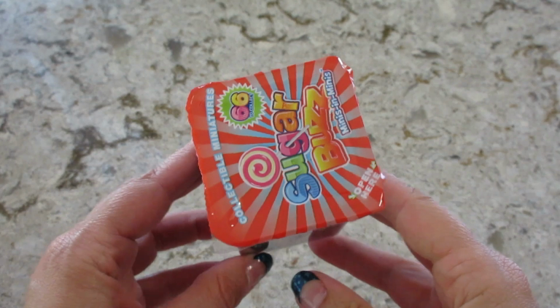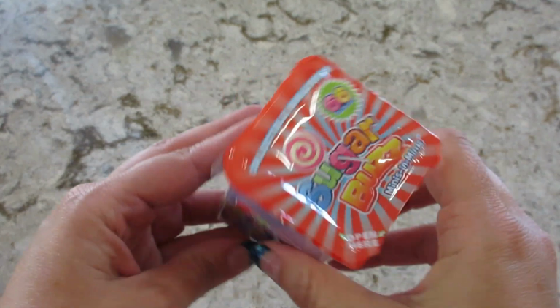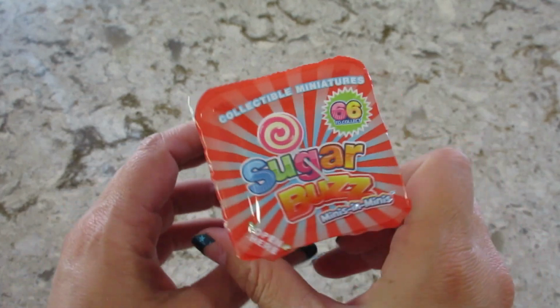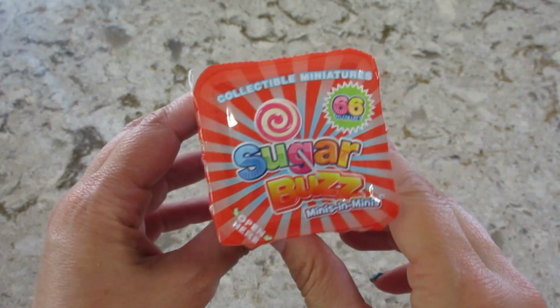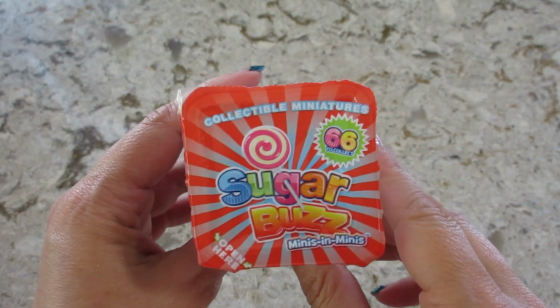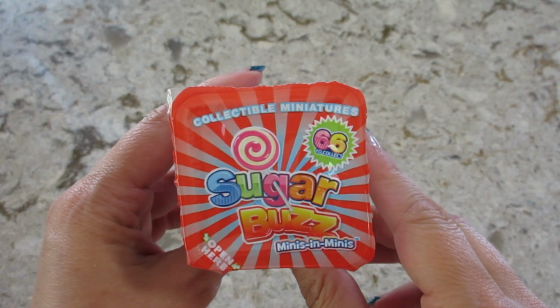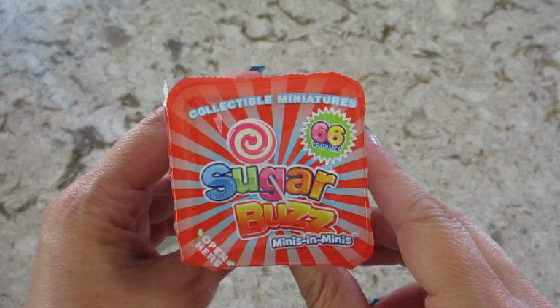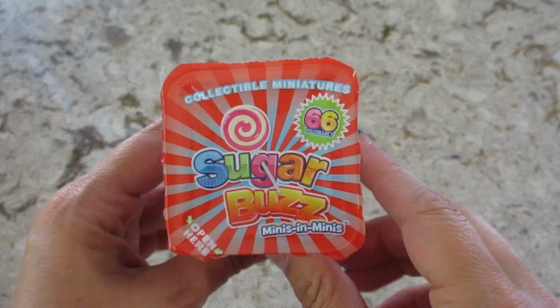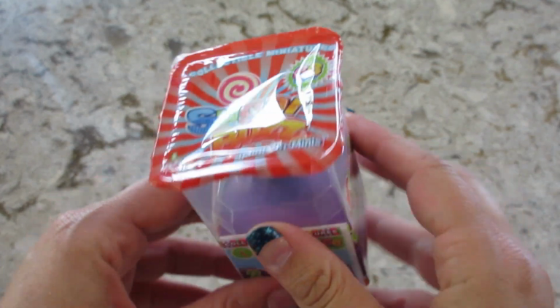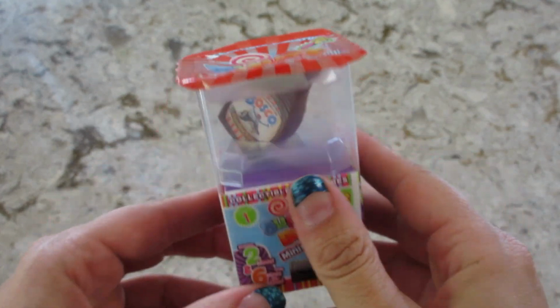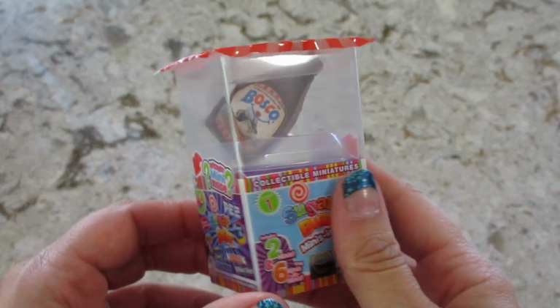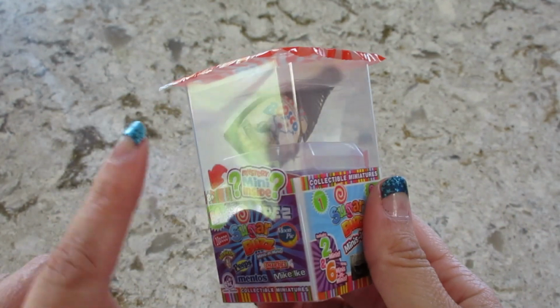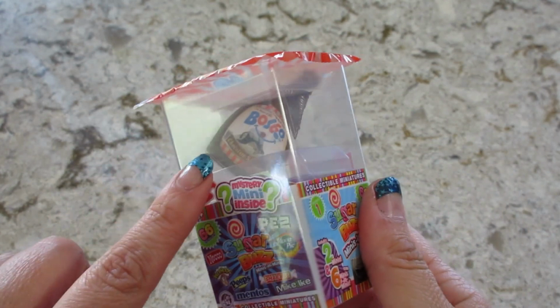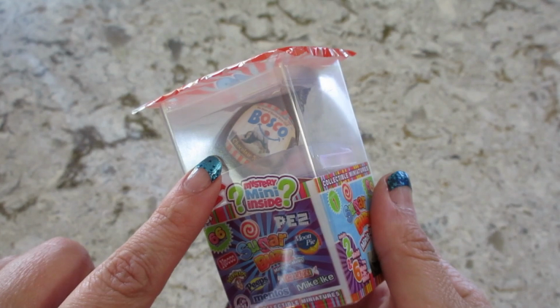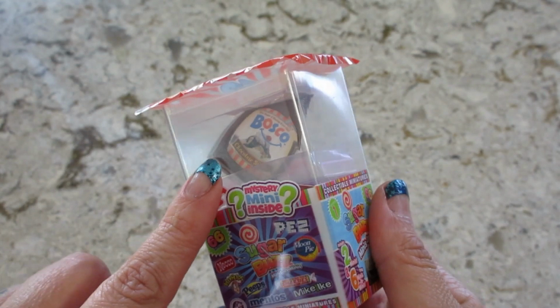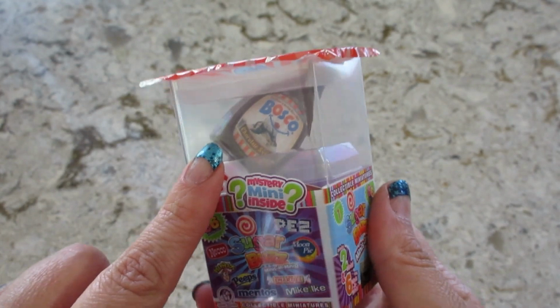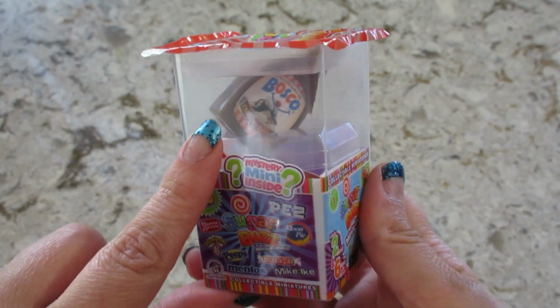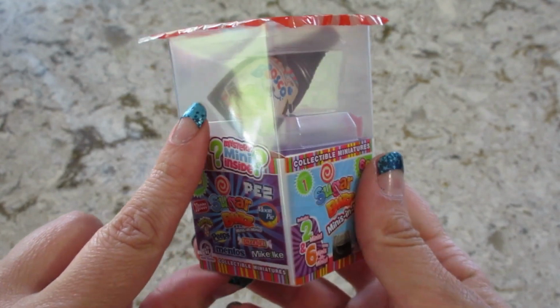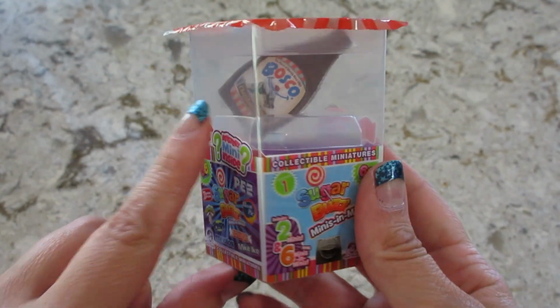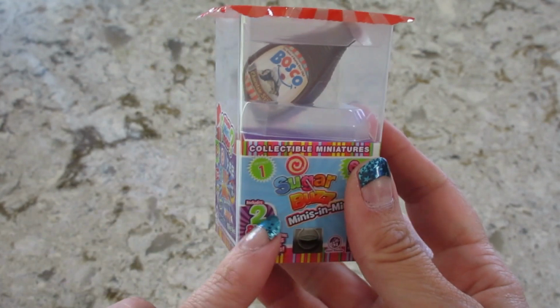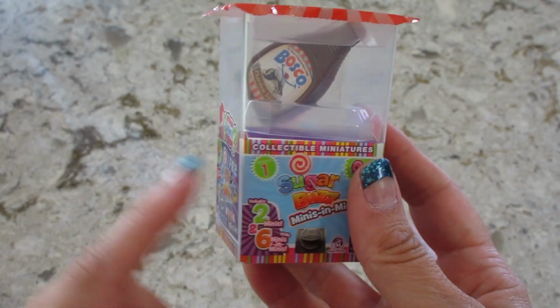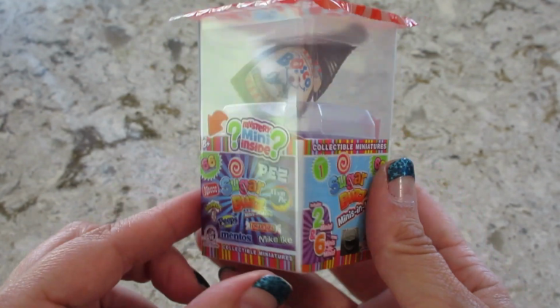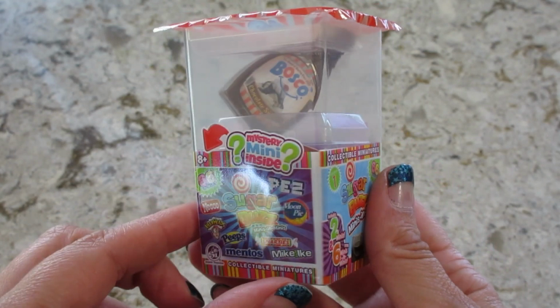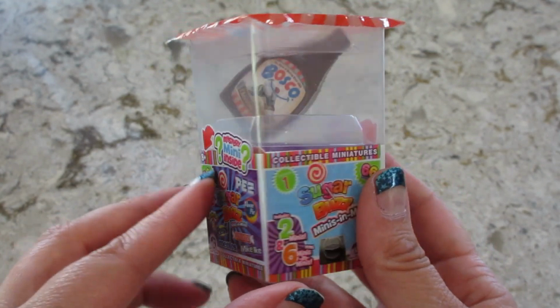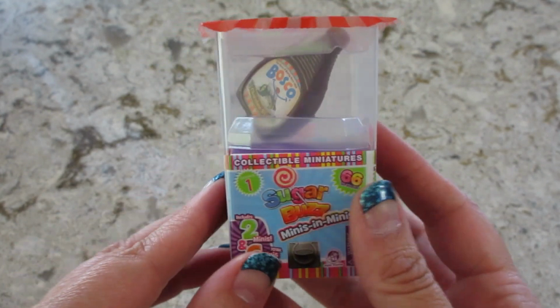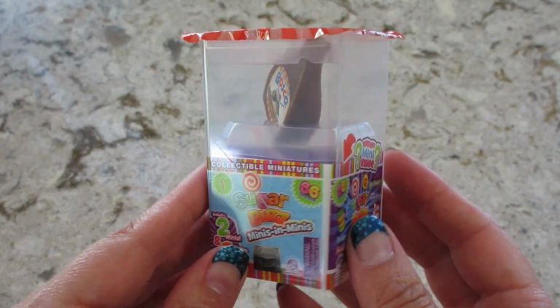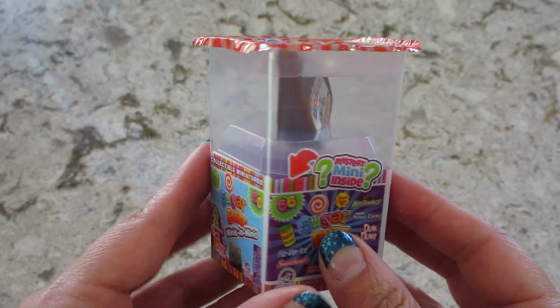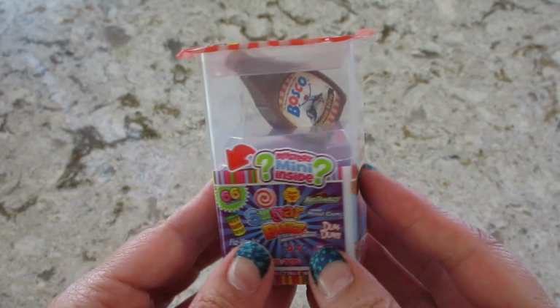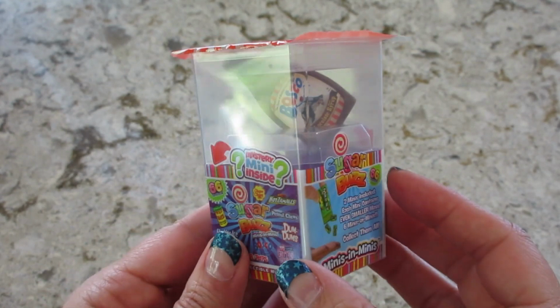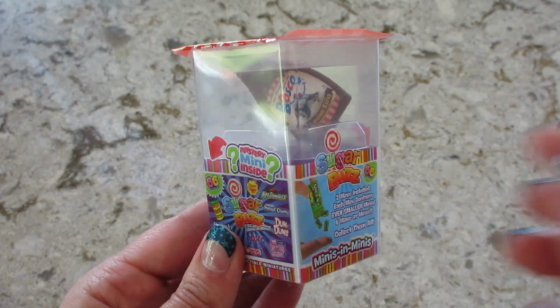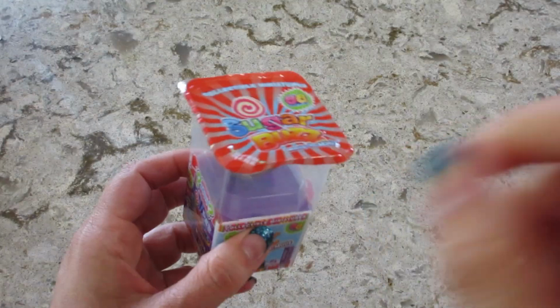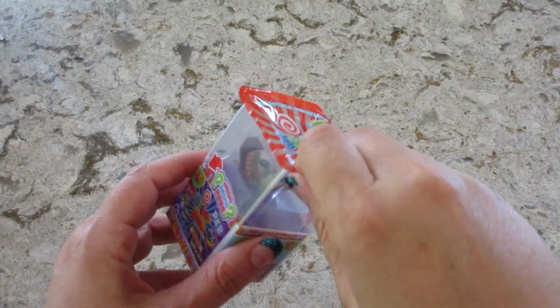Hi guys, we're back with another Sugar Buzz Minis. This time we see a chocolate syrup in there, and then there's a mystery one down here, so let's see what we get.